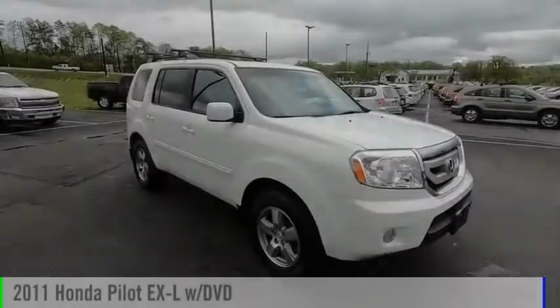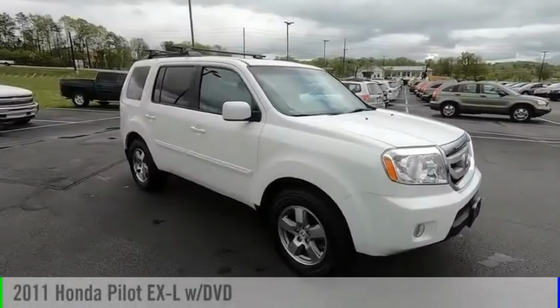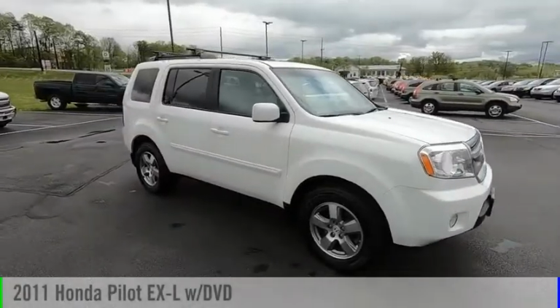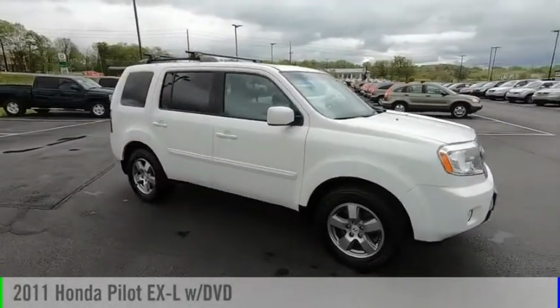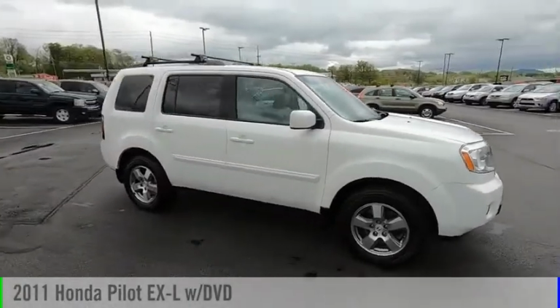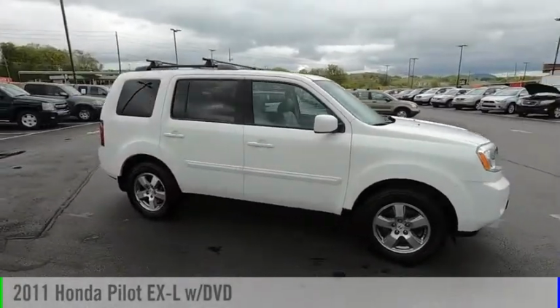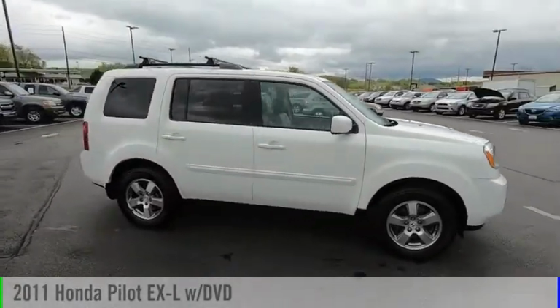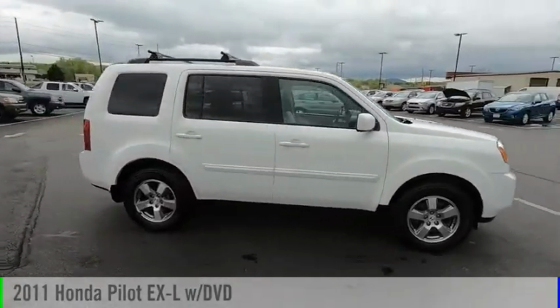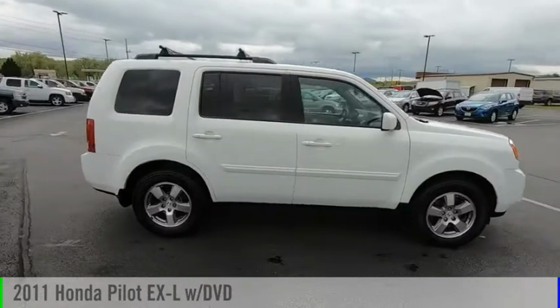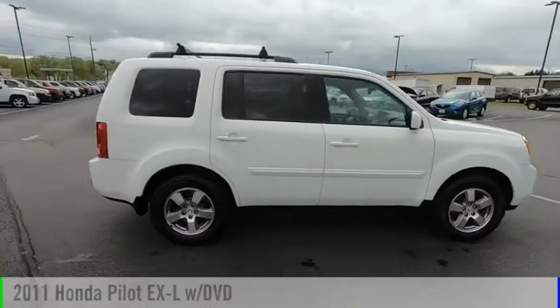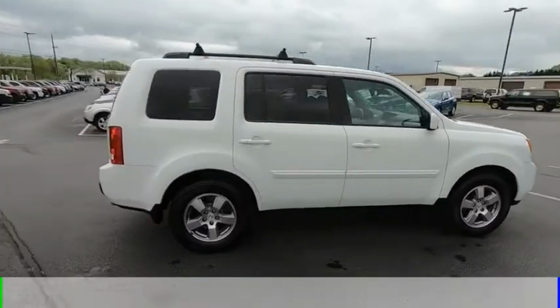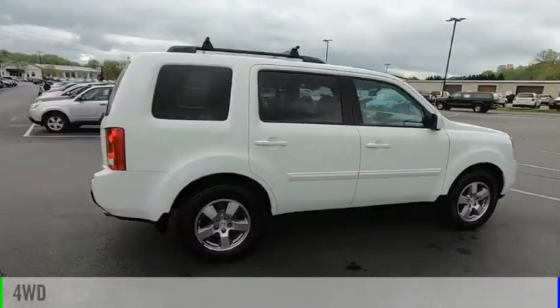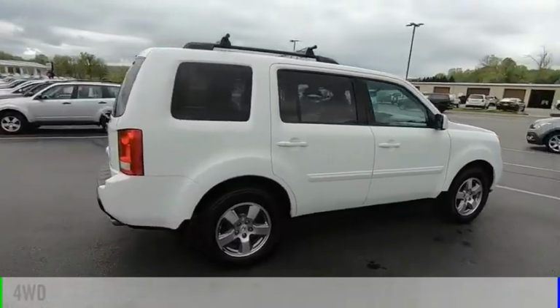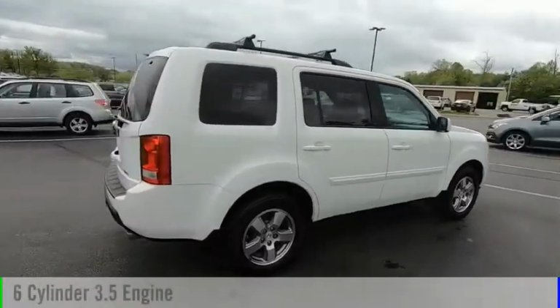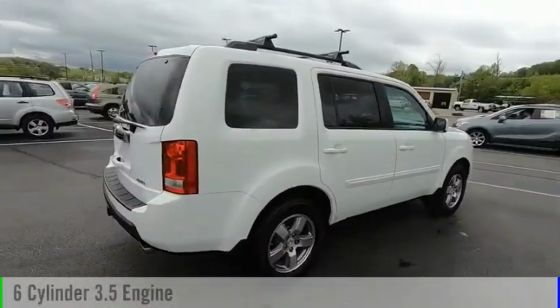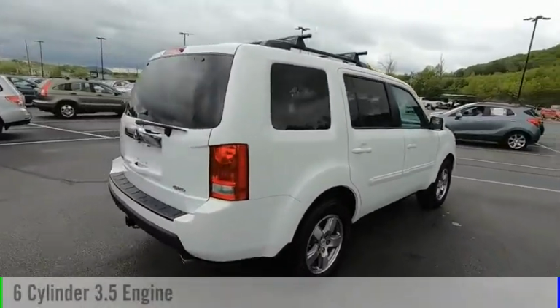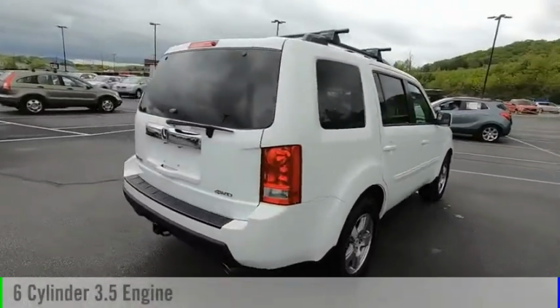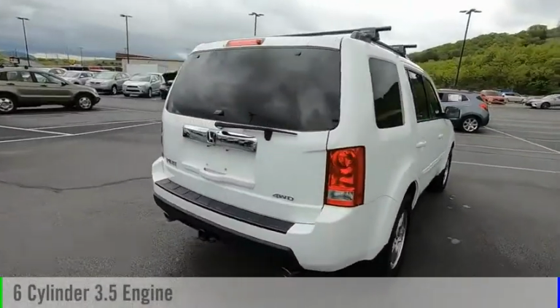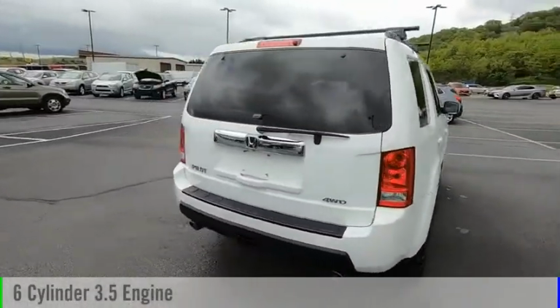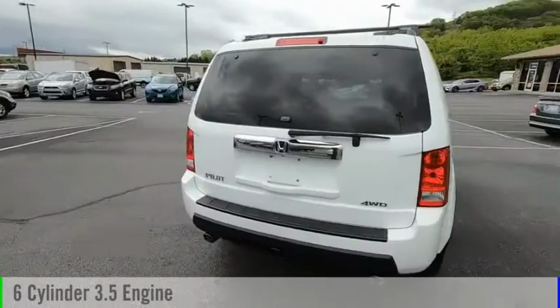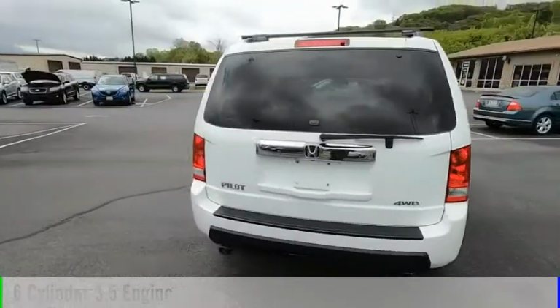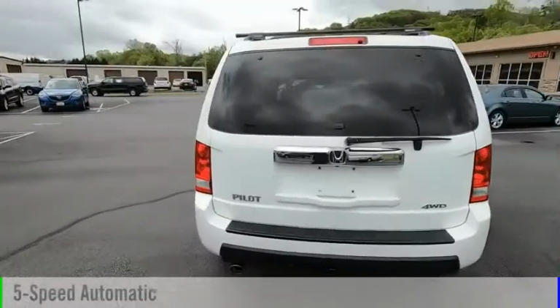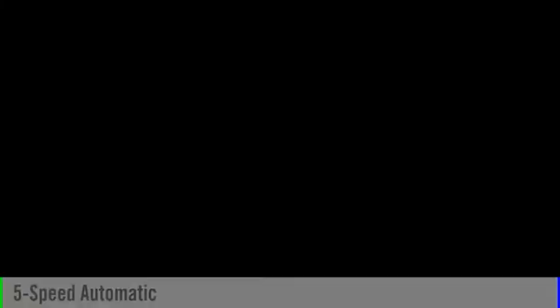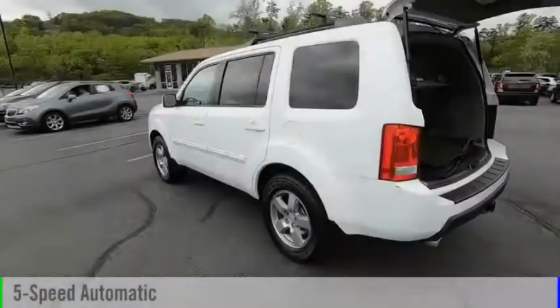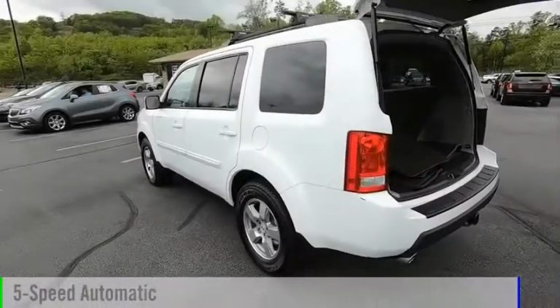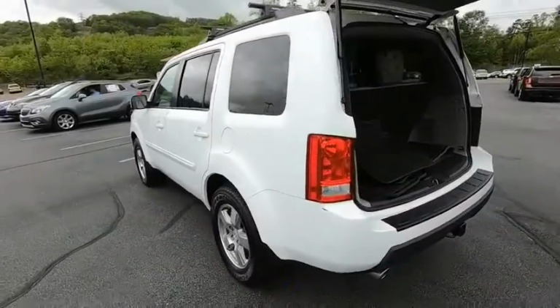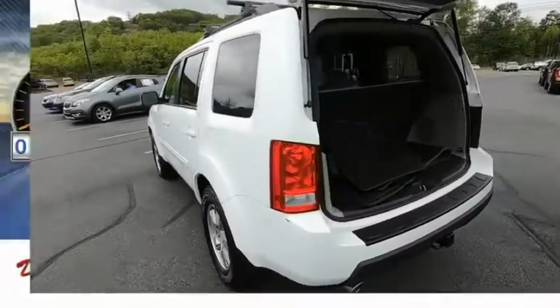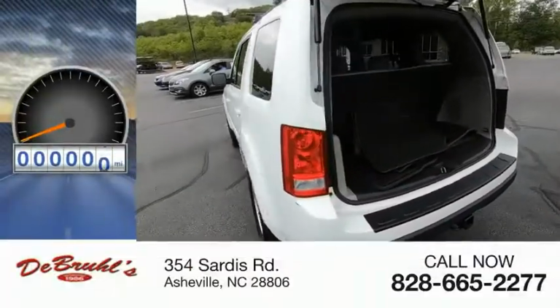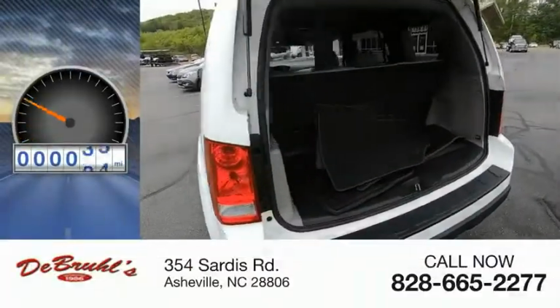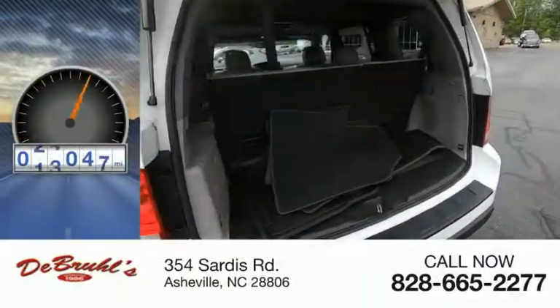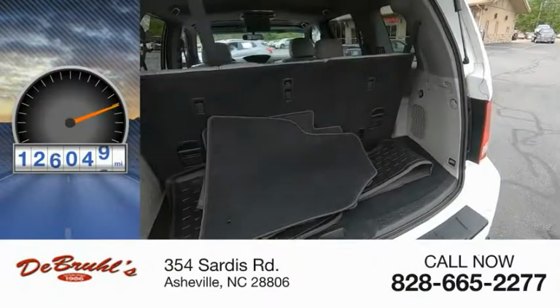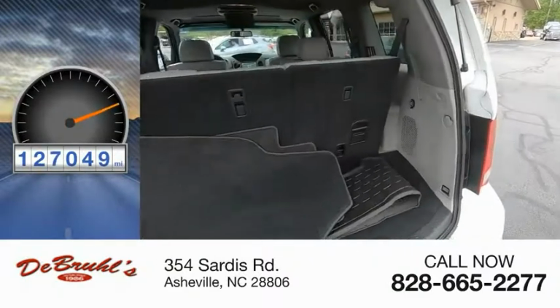Take a ride in the 2011 Pilot. This vehicle is powered by a four-wheel drive, six-cylinder, 3.5-liter engine, and comes with a five-speed automatic transmission. This vehicle has less than 130,000 miles.